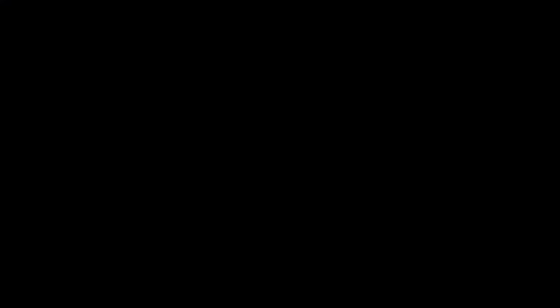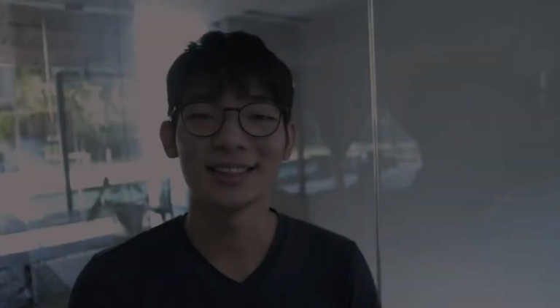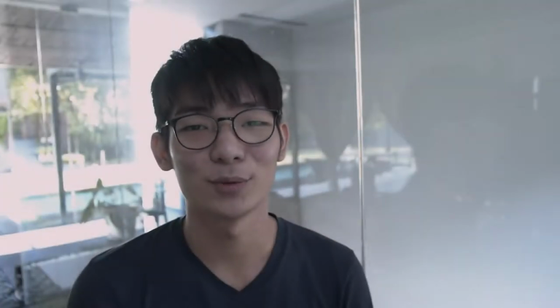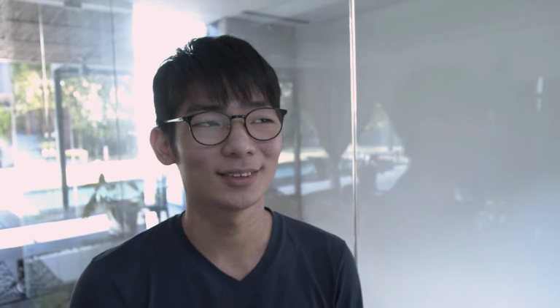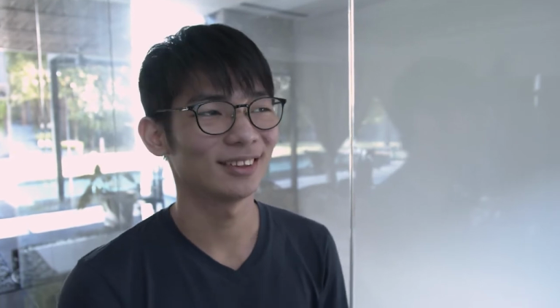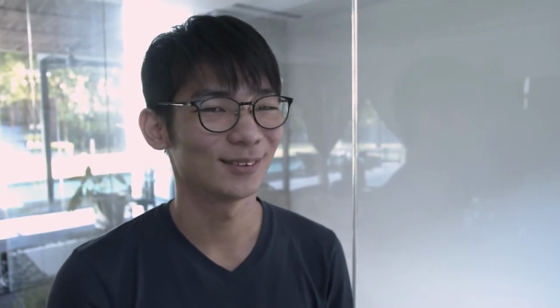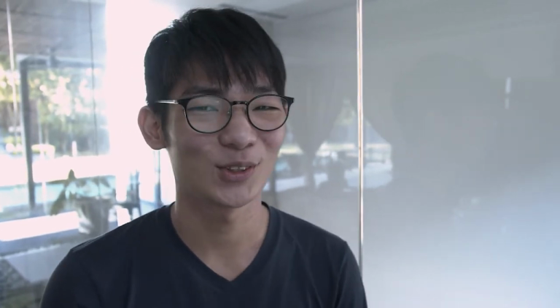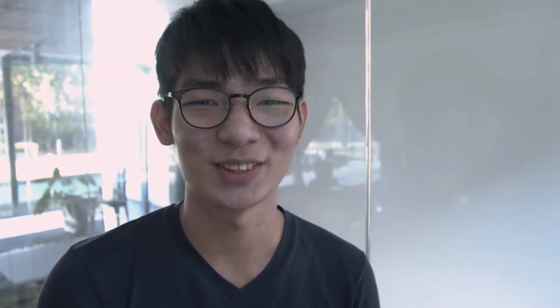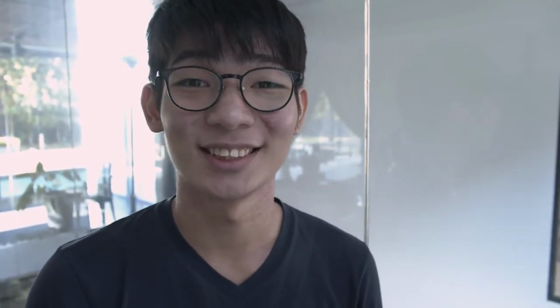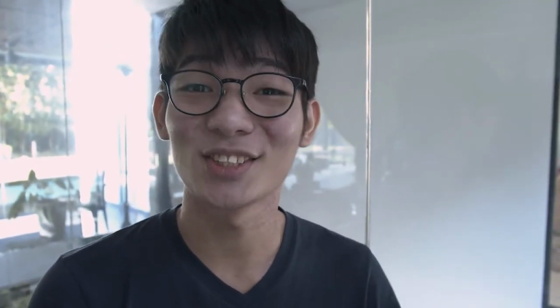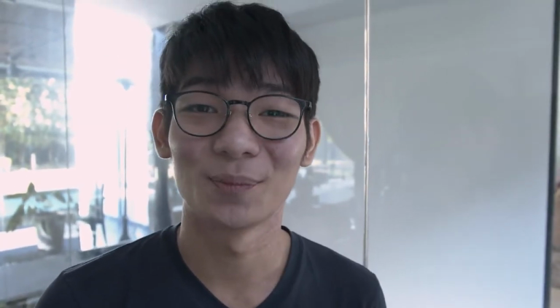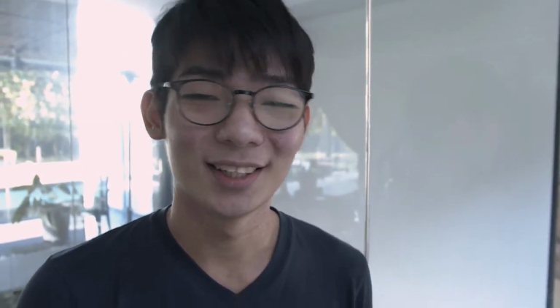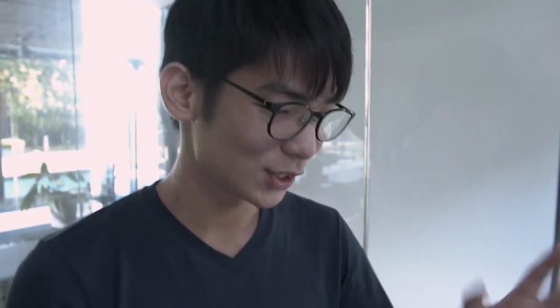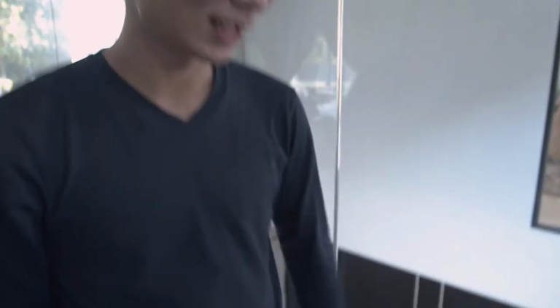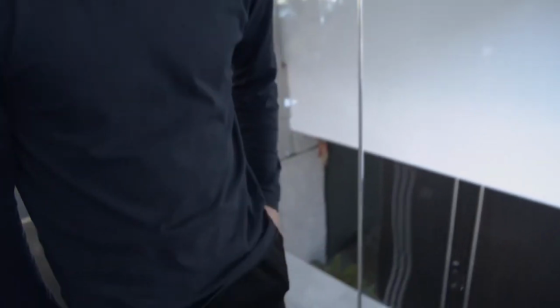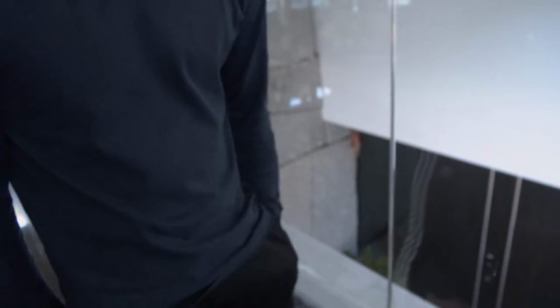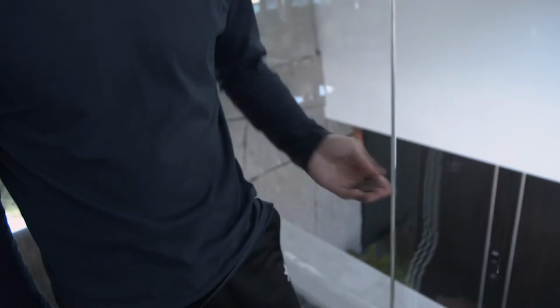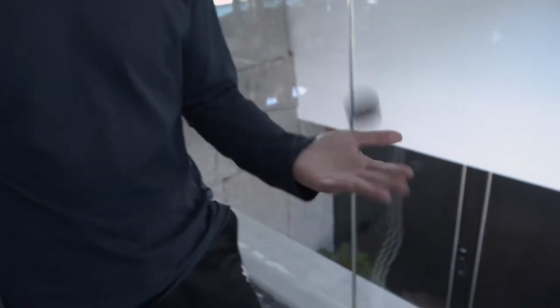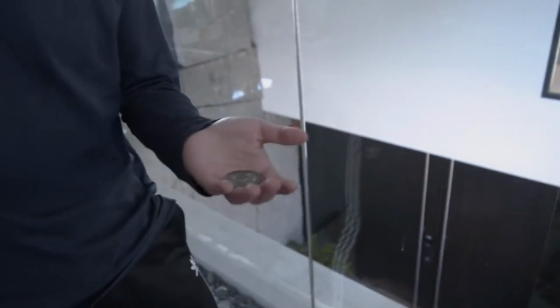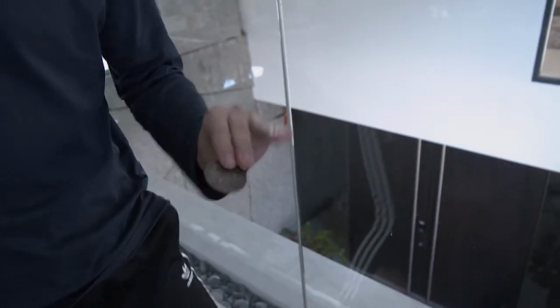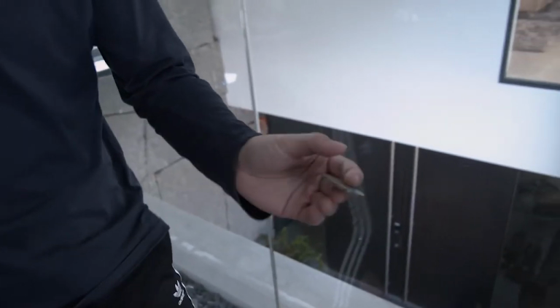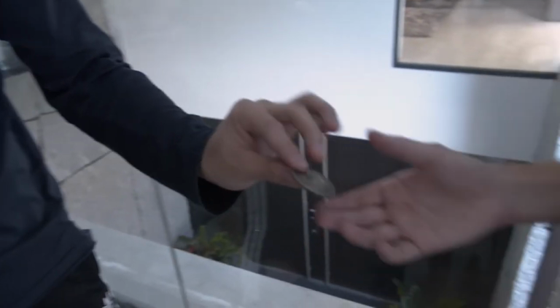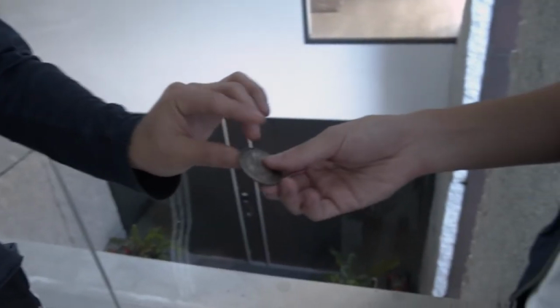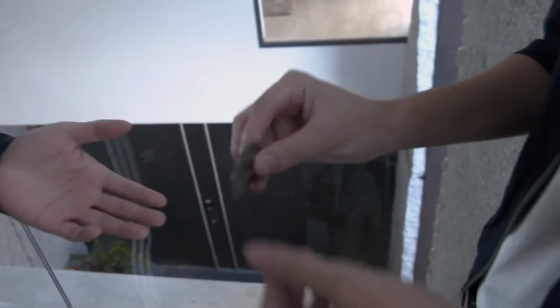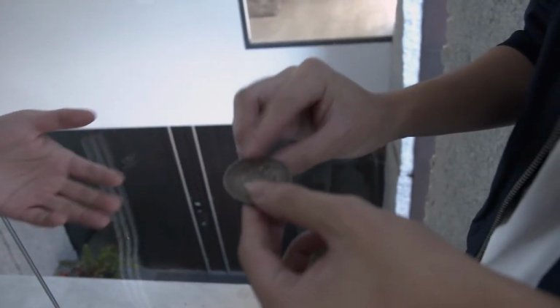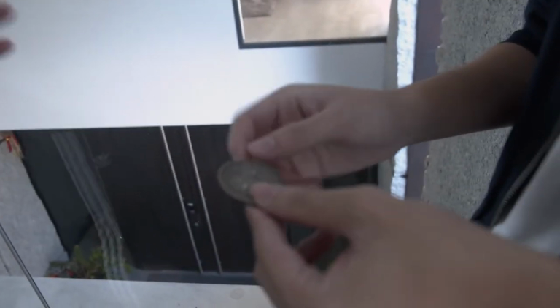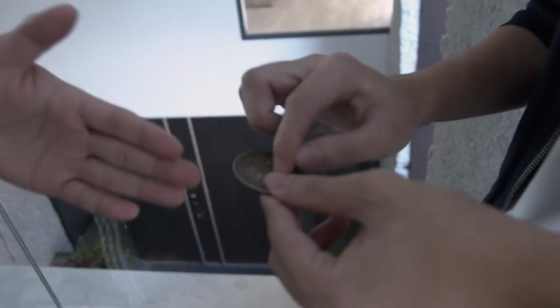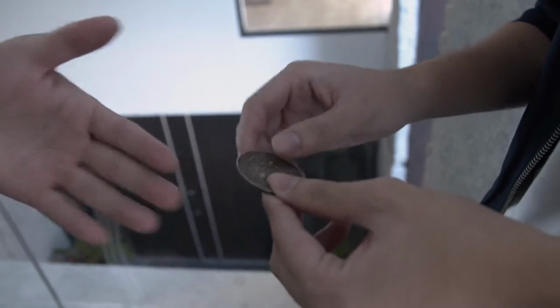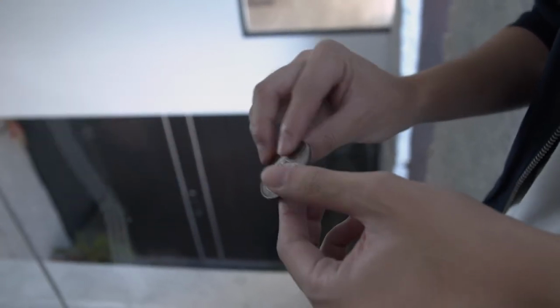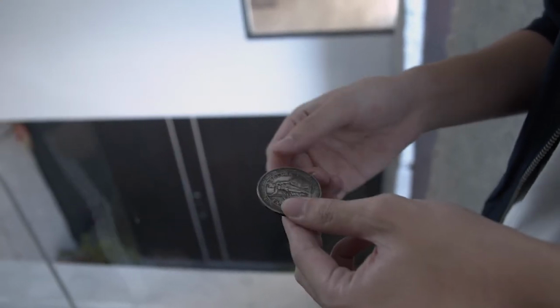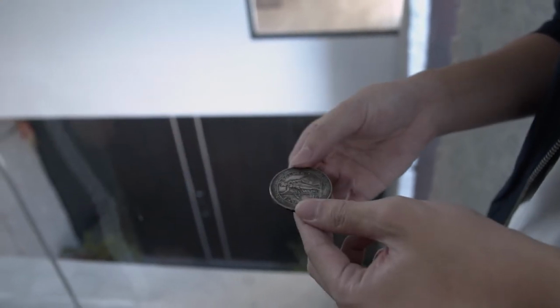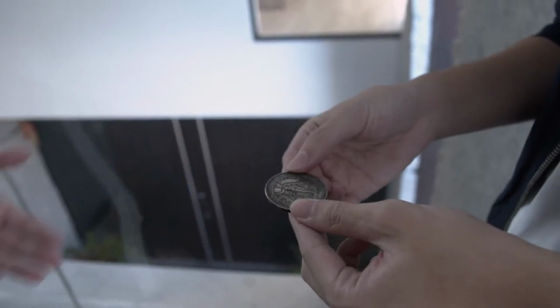This is my routine called the coin transformation. First, you ask the spectator if they have seen a coin like this before, and you explain that this is a special coin because any coin that touches this will become the same coin.